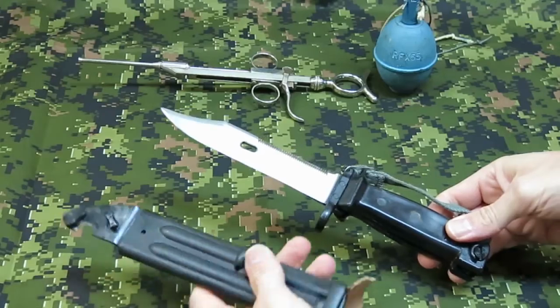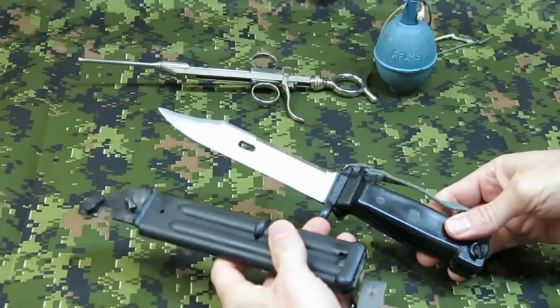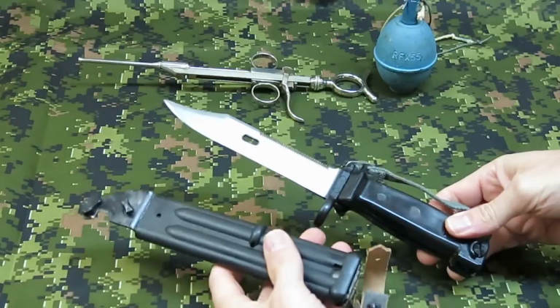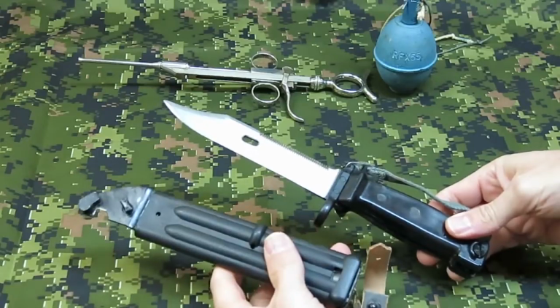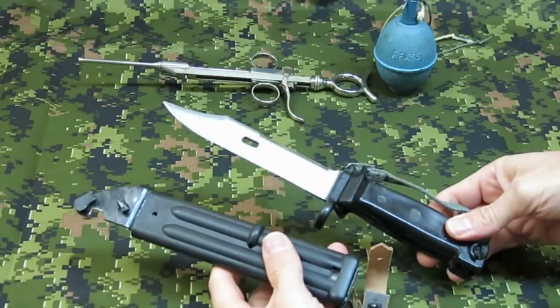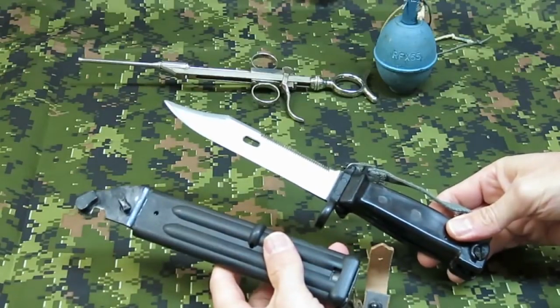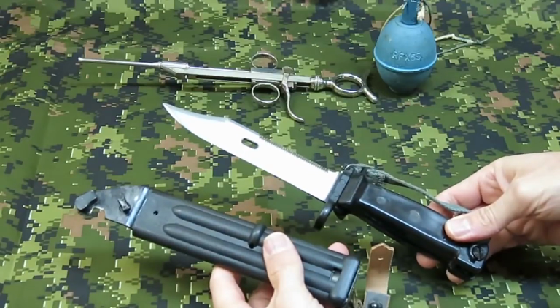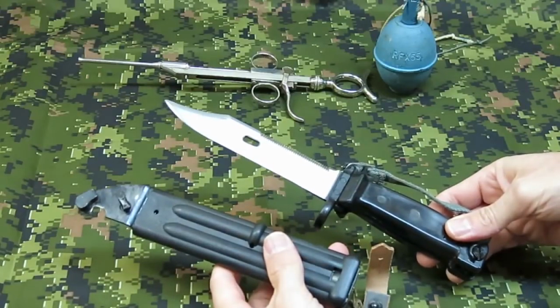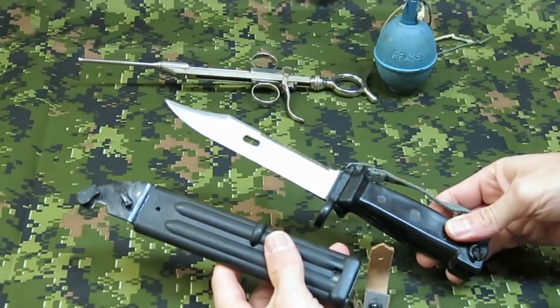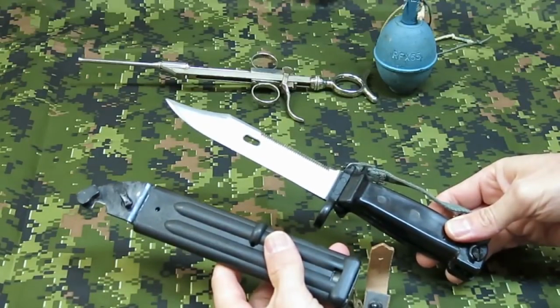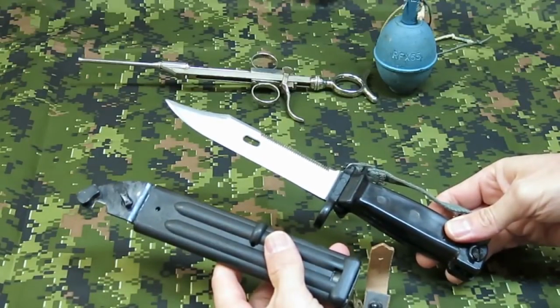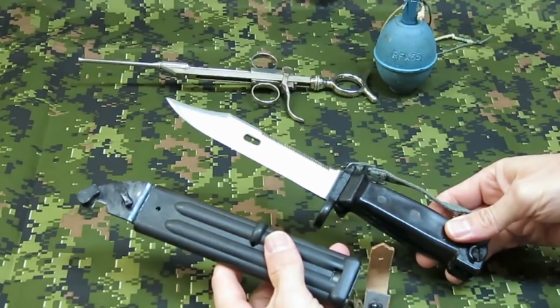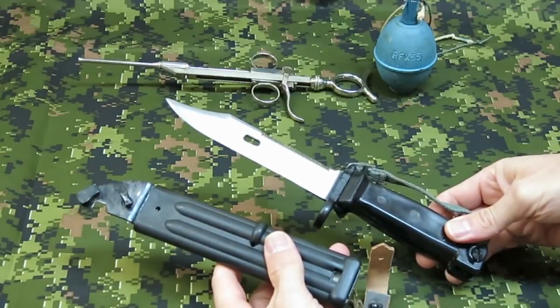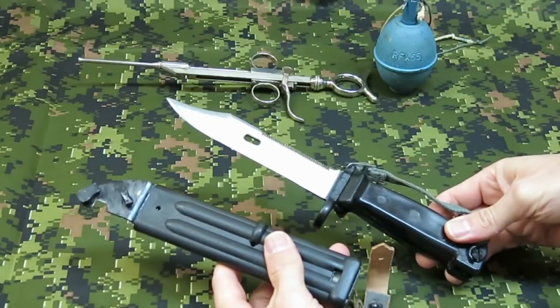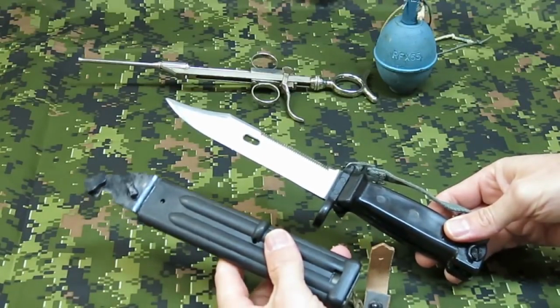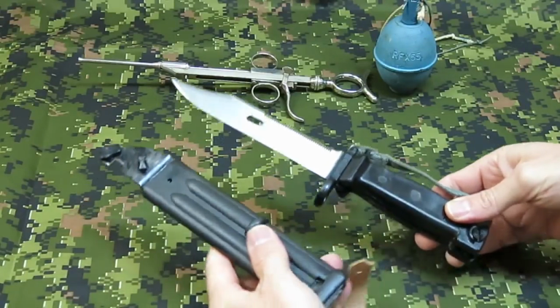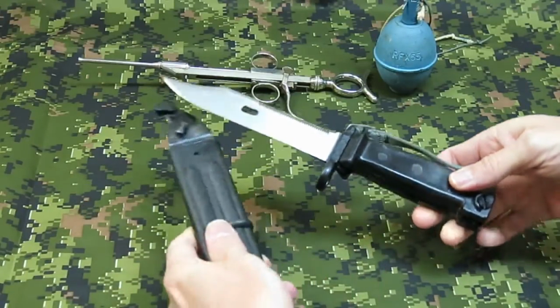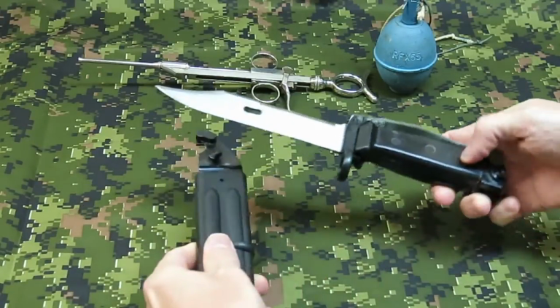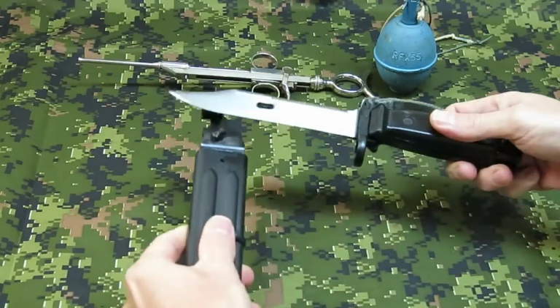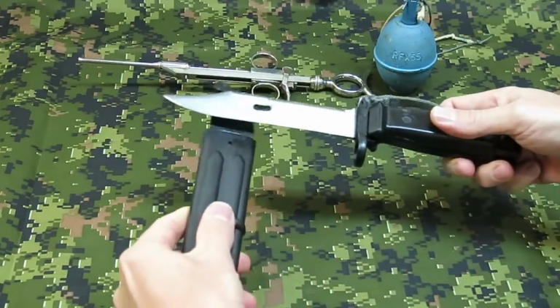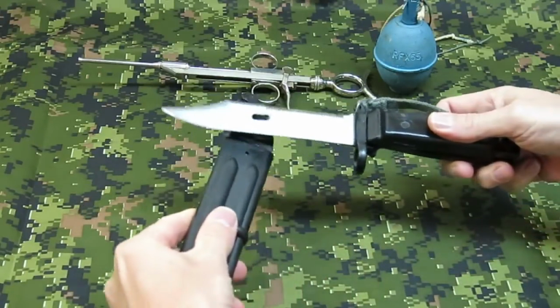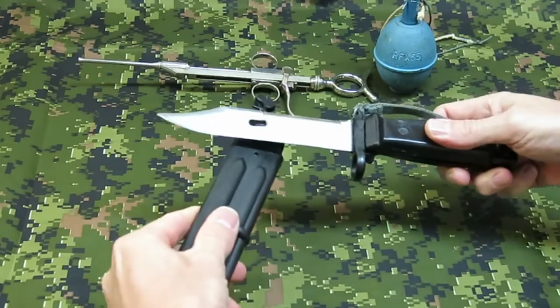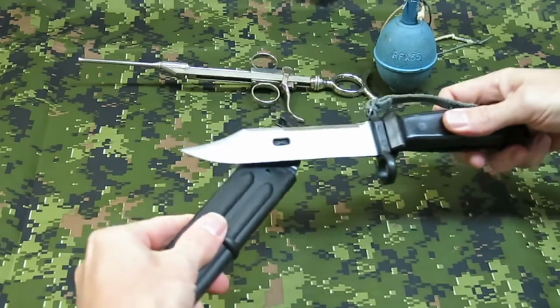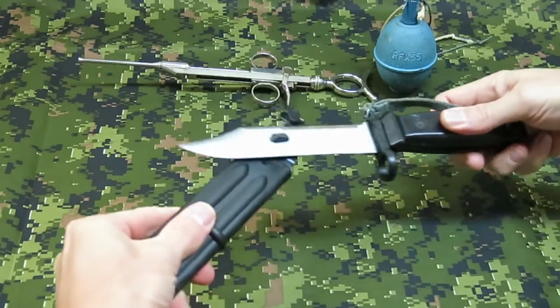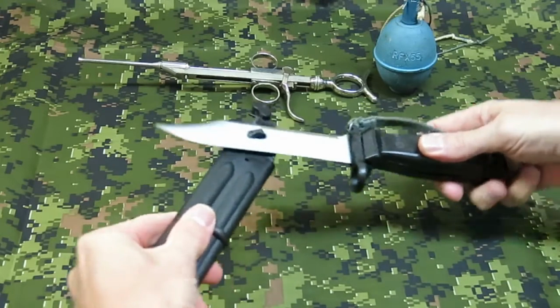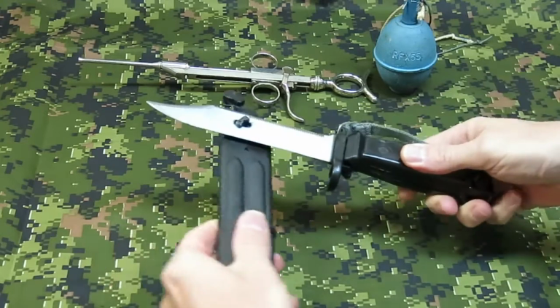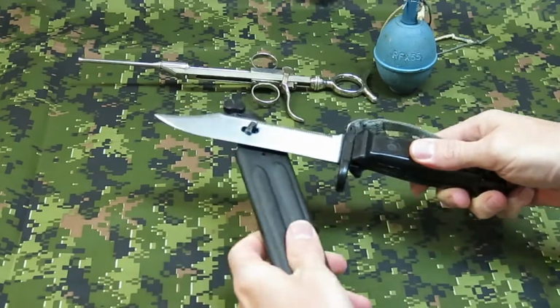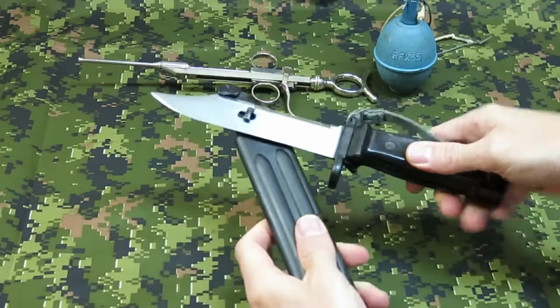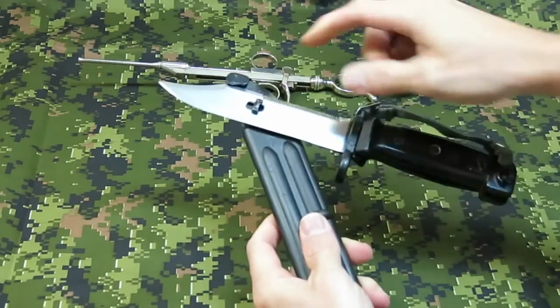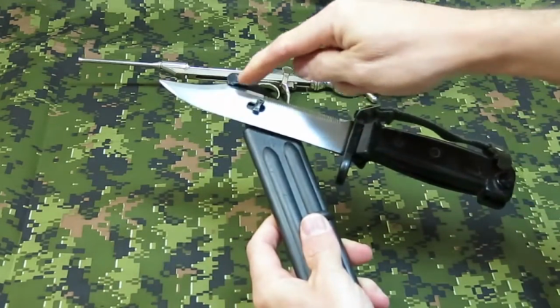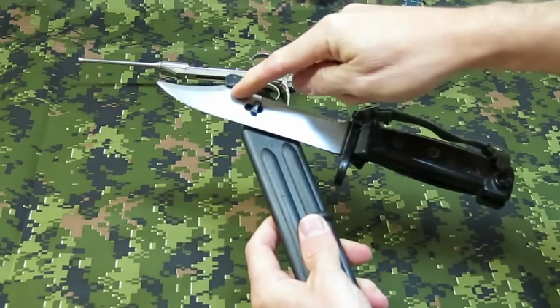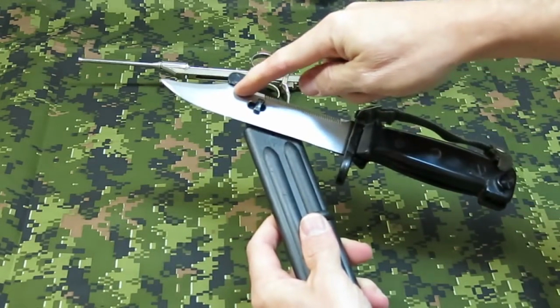For wire cutting, the scabbard and the blade mate together like this, with the cutting done by this notch here.